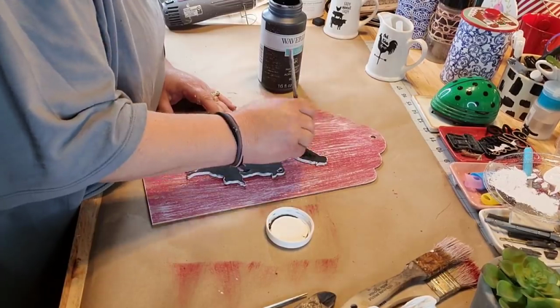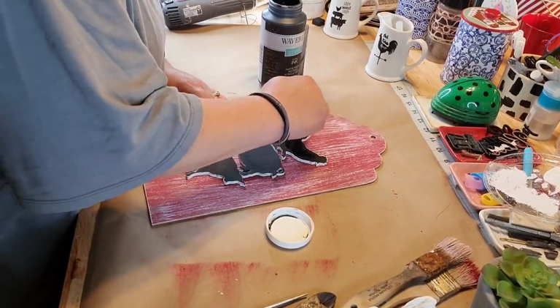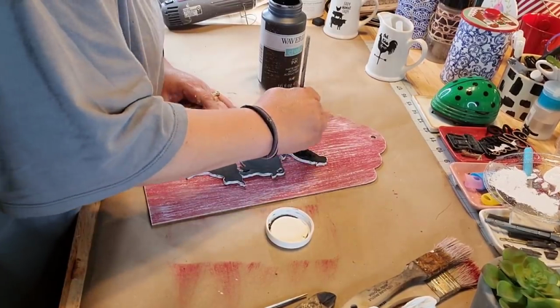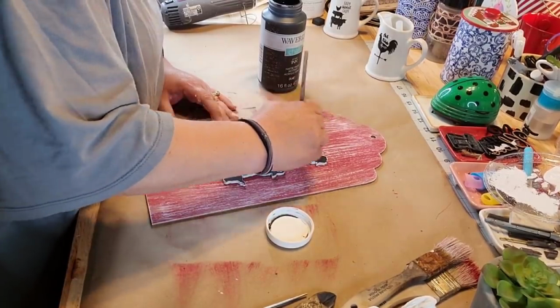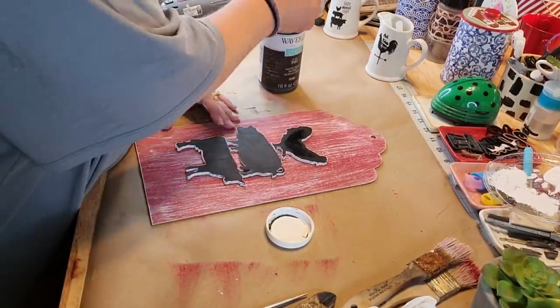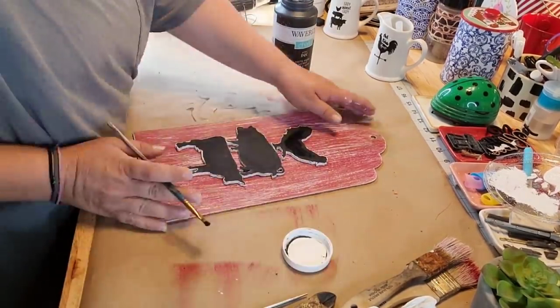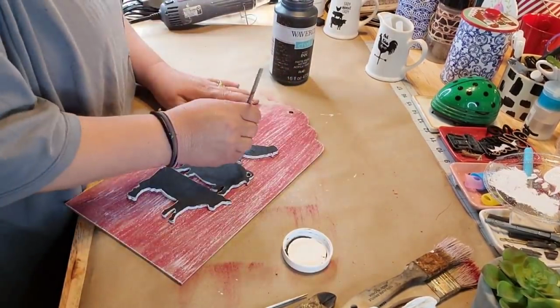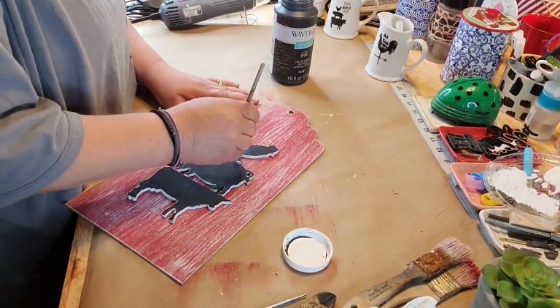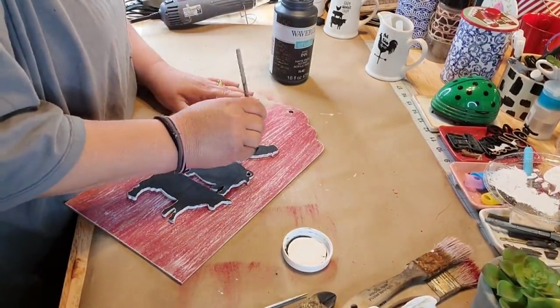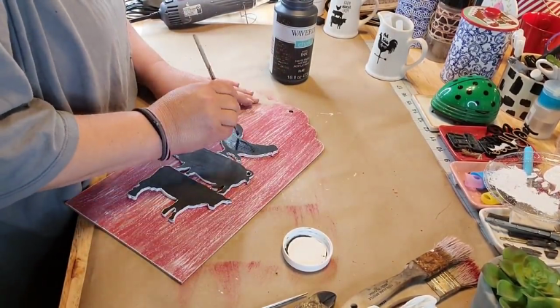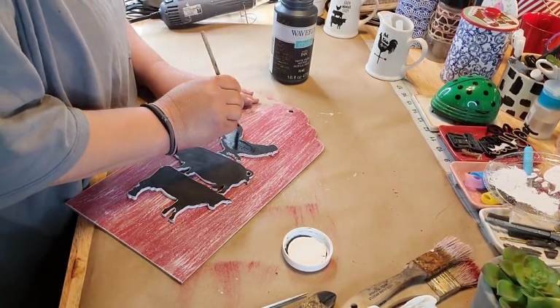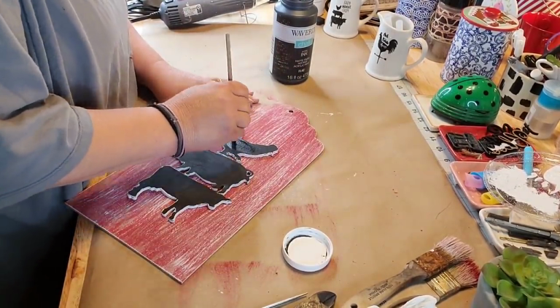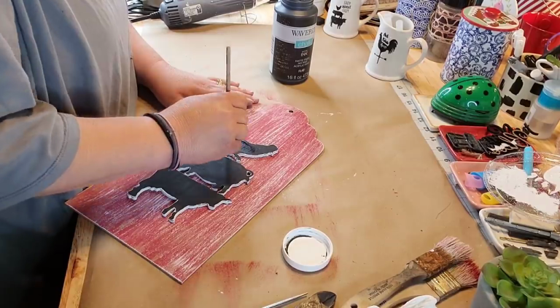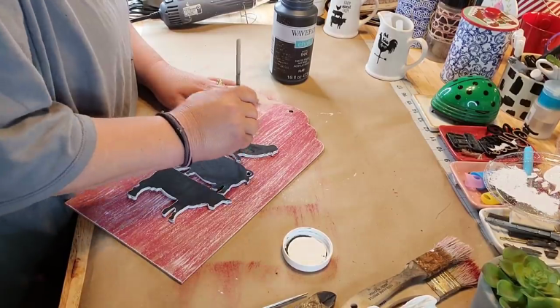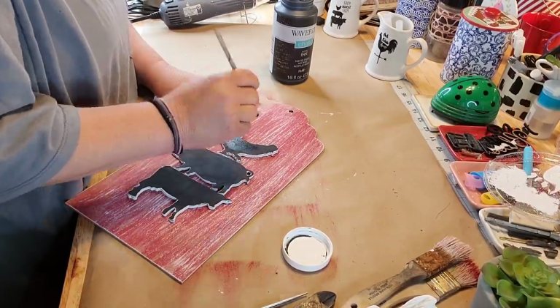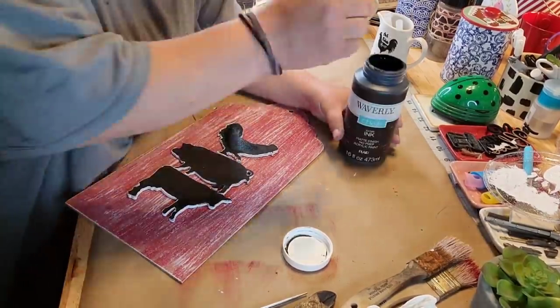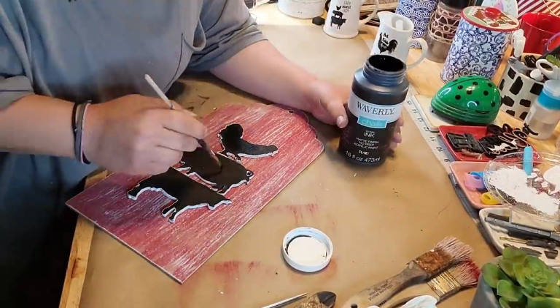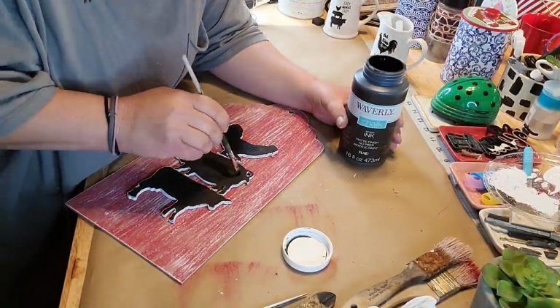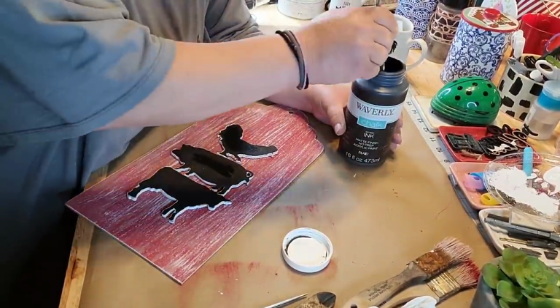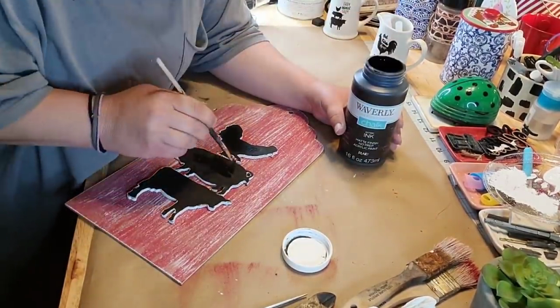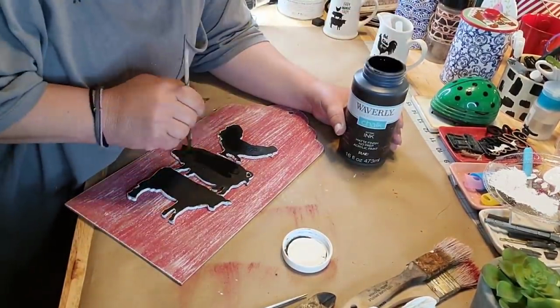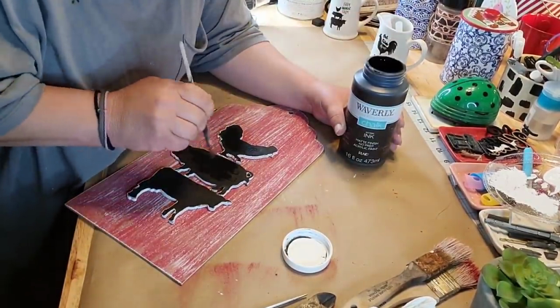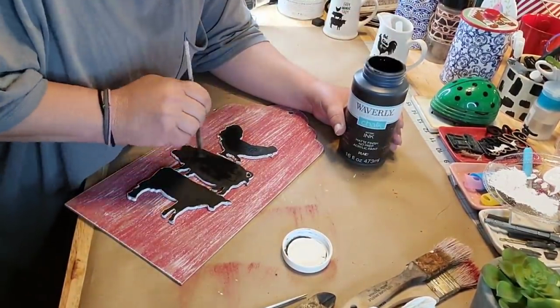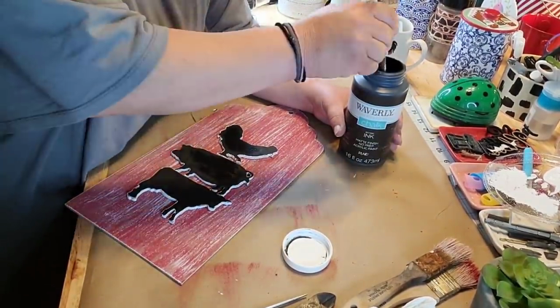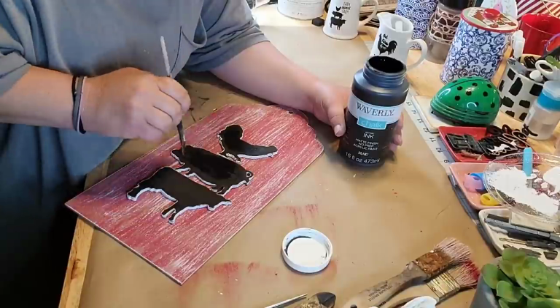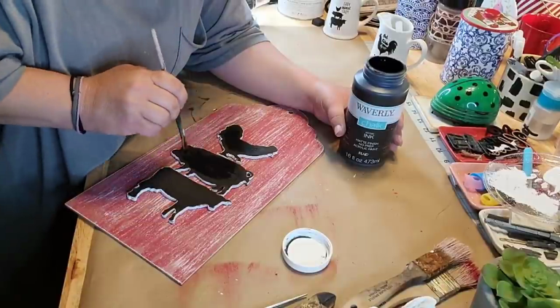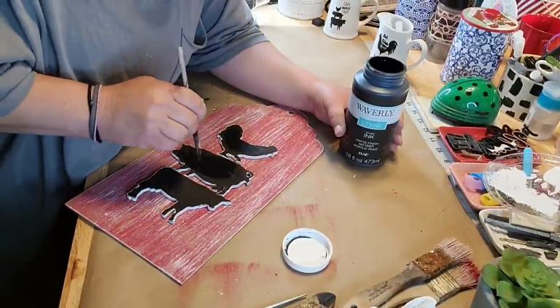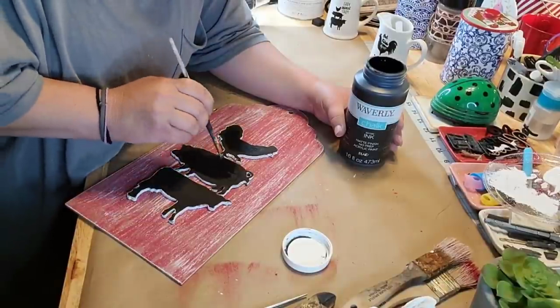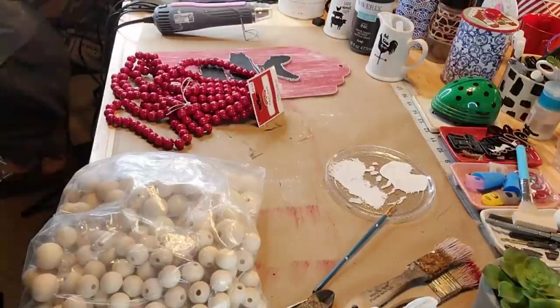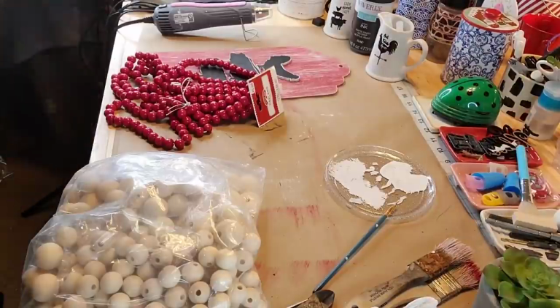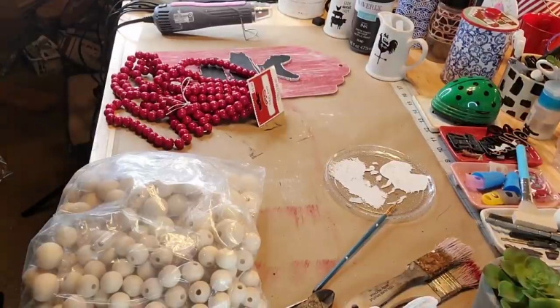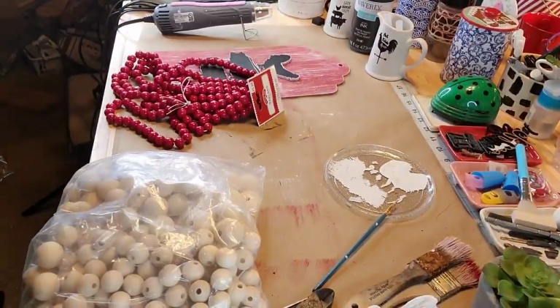Y'all, I appreciate y'all for being so good to me and watching my videos because I am literally a hot mess. And right here I'm just putting more paint on it. I don't know why because I thought I liked it.